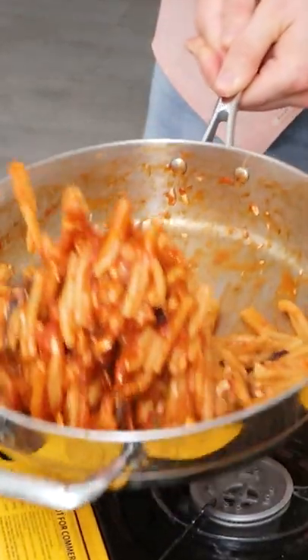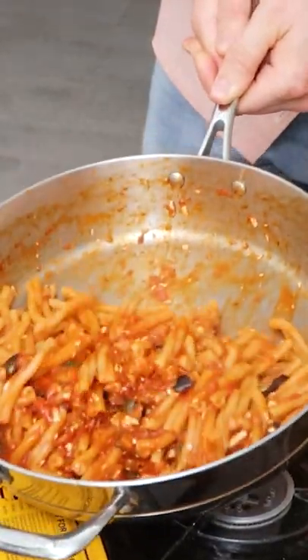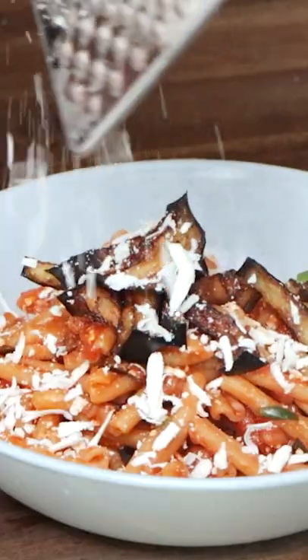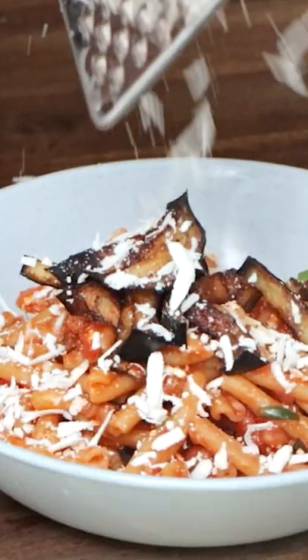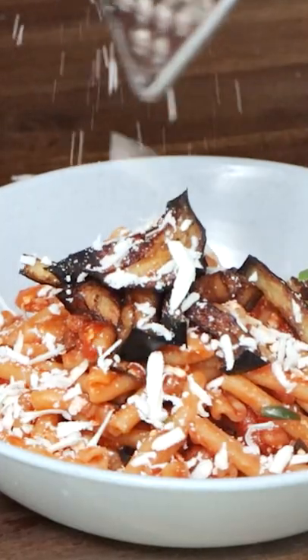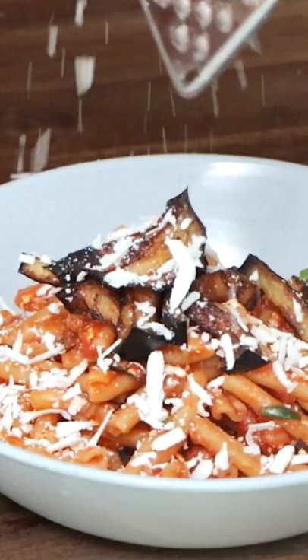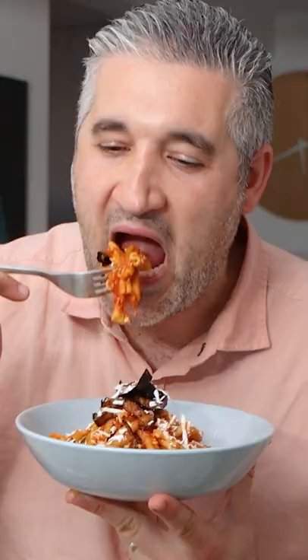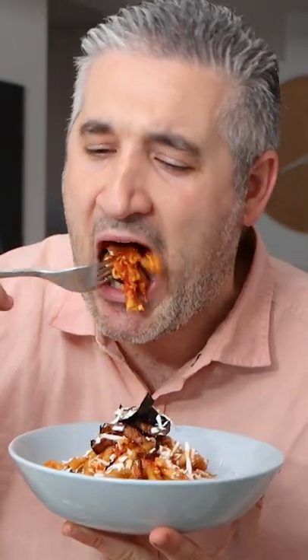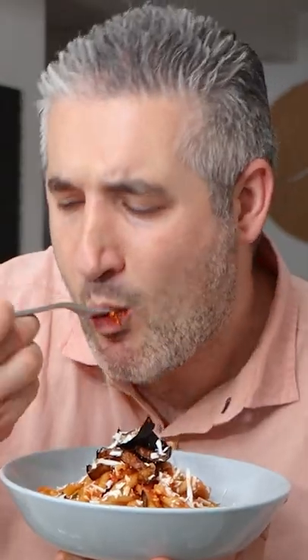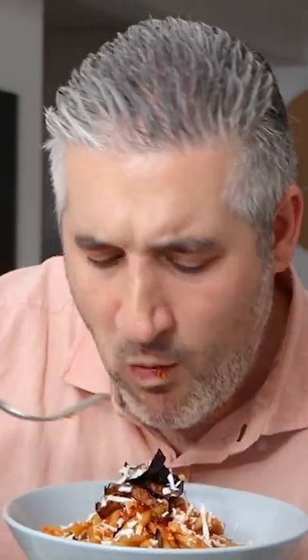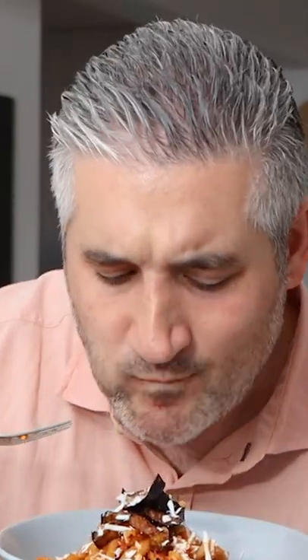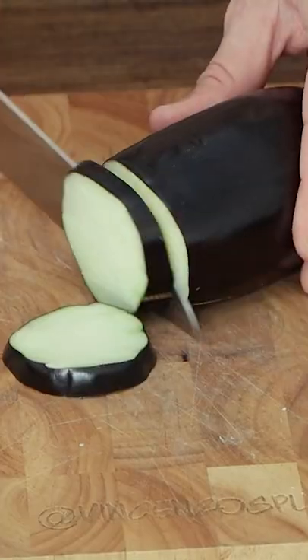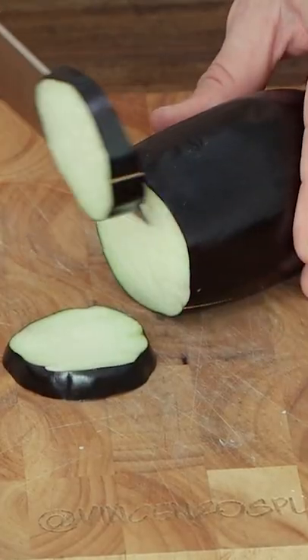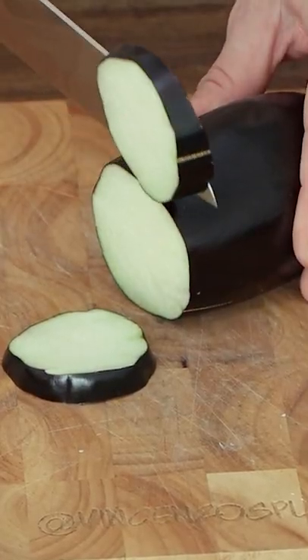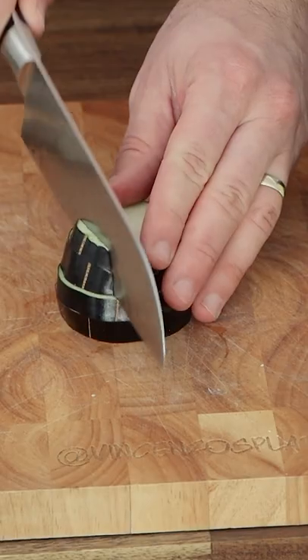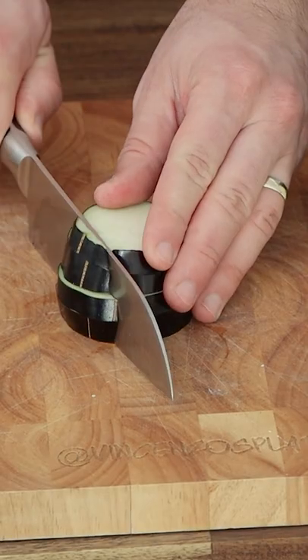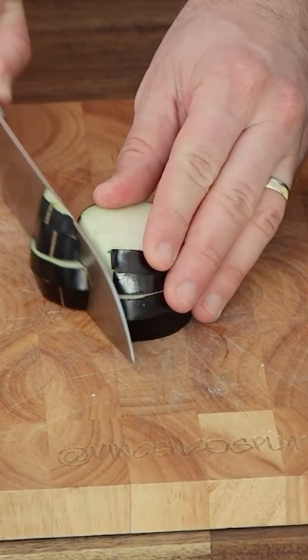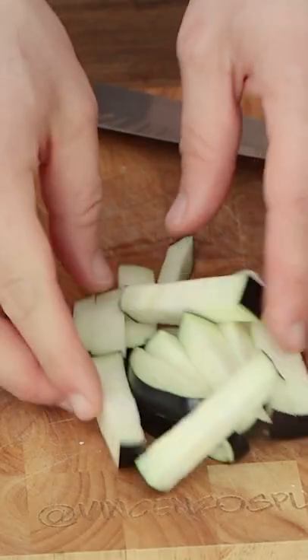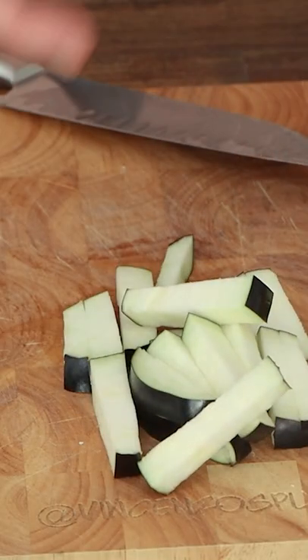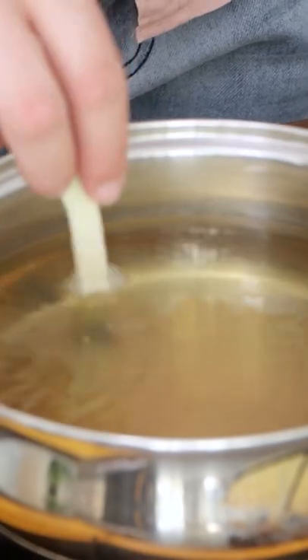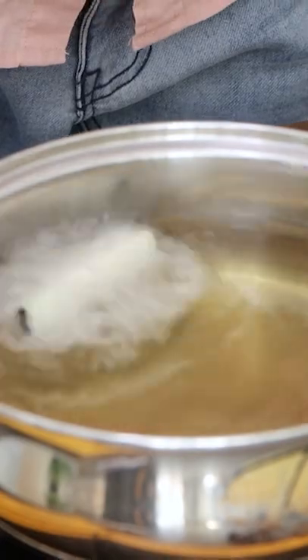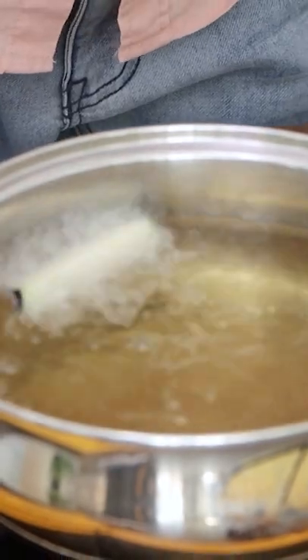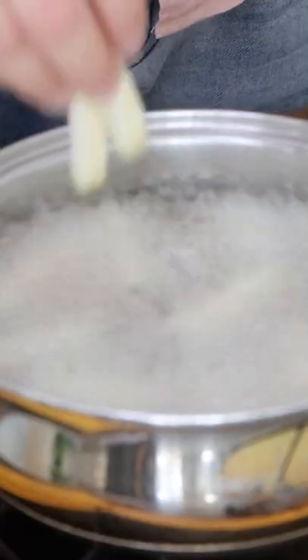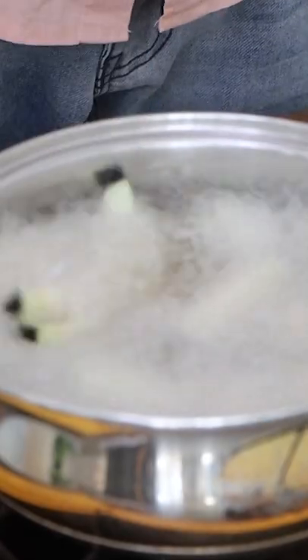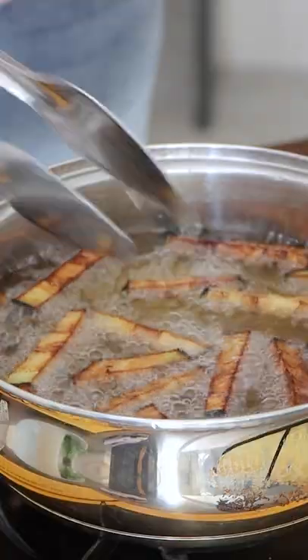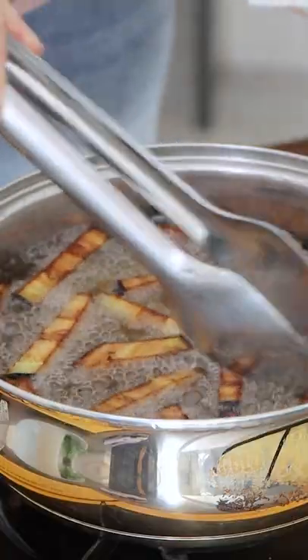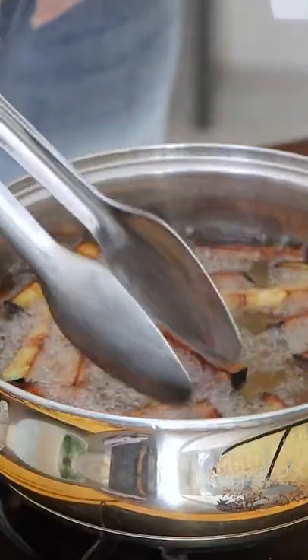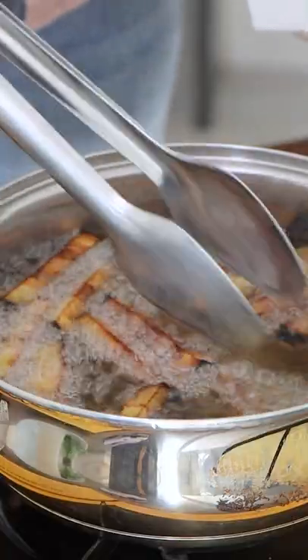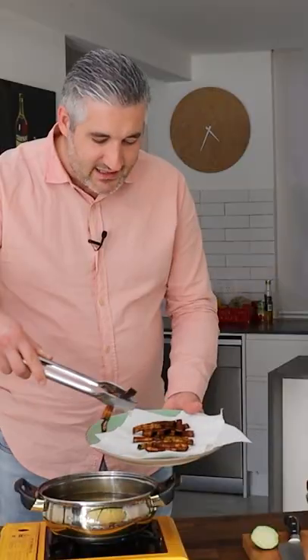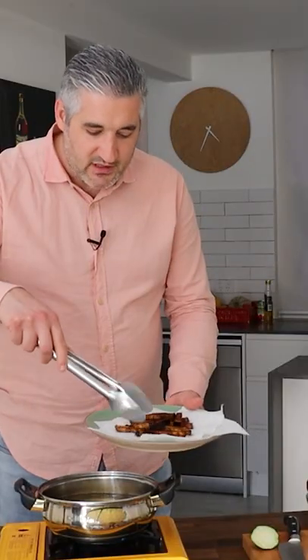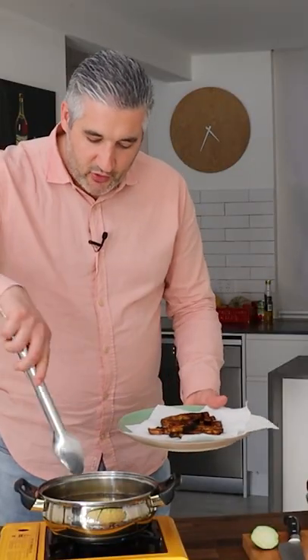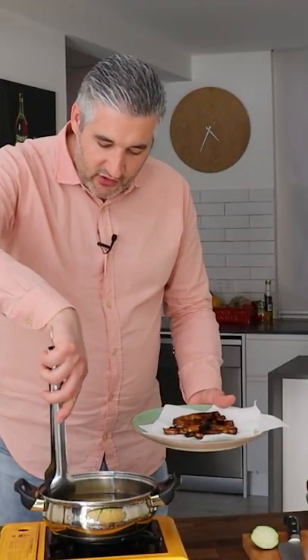Sicilians are very proud about this pasta — Pasta alla Norma, a beautiful pasta from Catania. Basically all you need is one eggplant. You cut it into small cubes or strips and fry in extra virgin olive oil or vegetable oil.